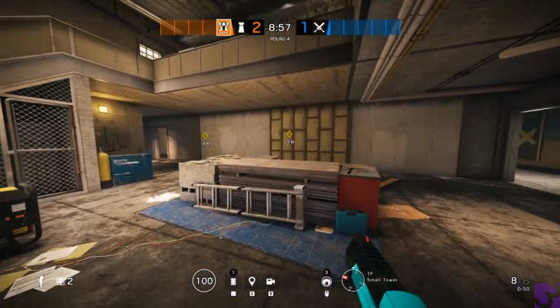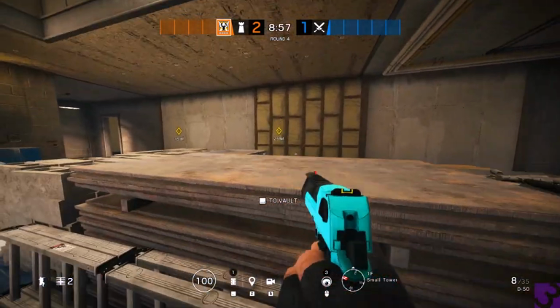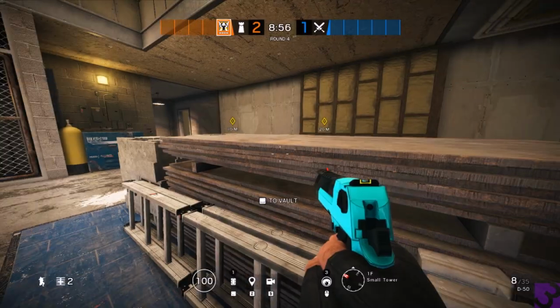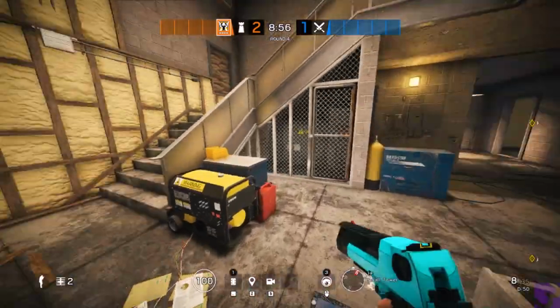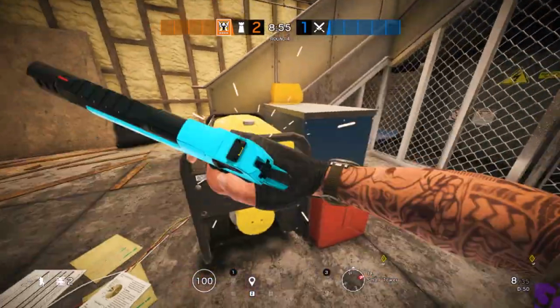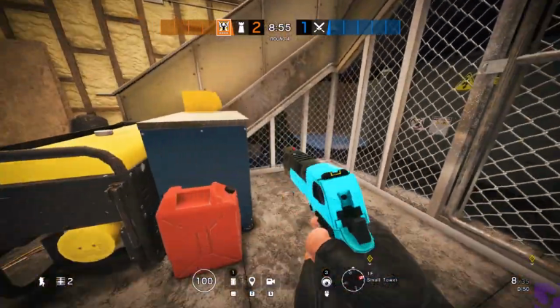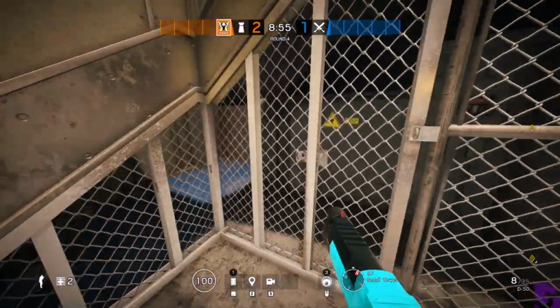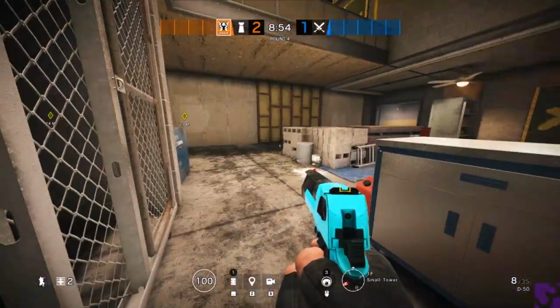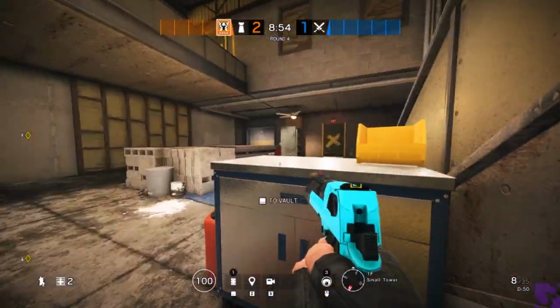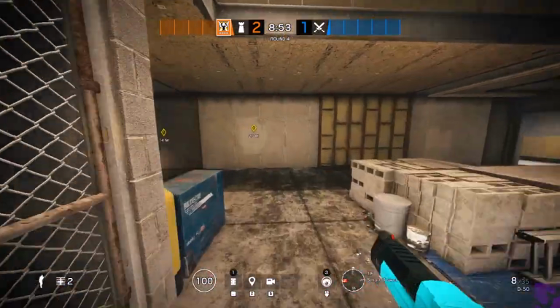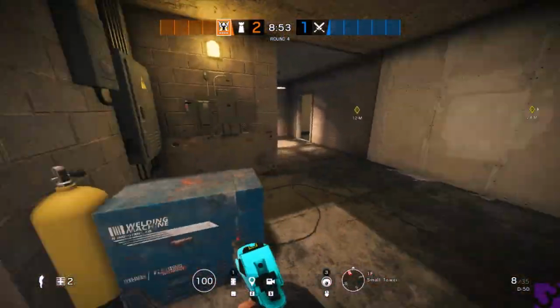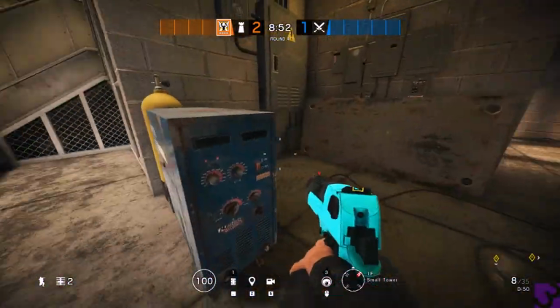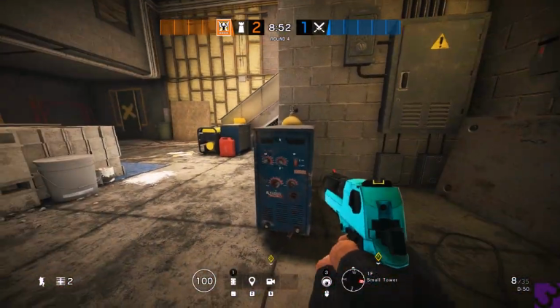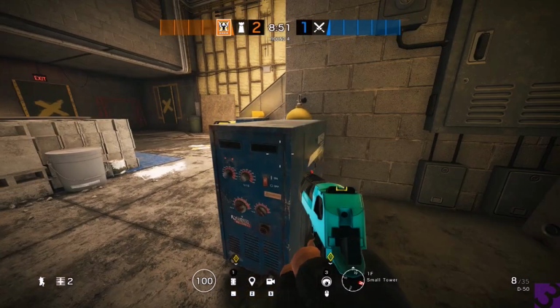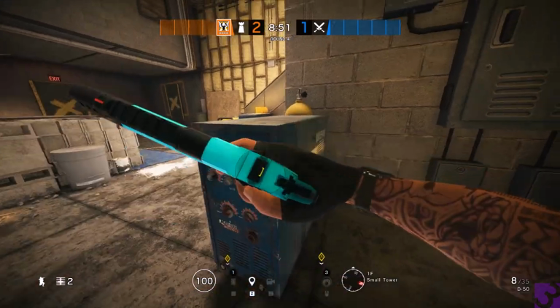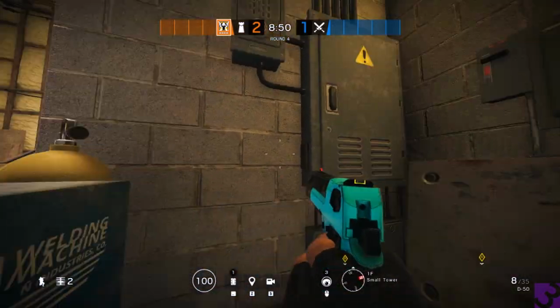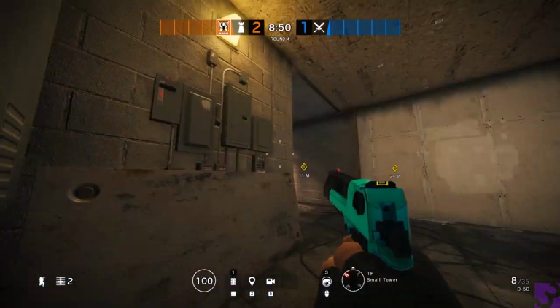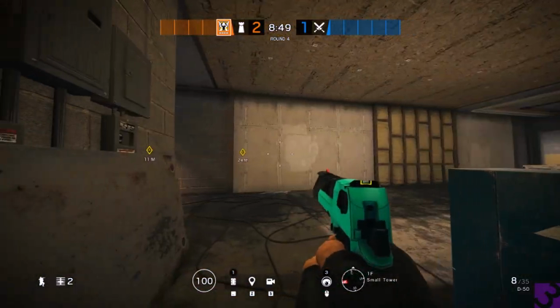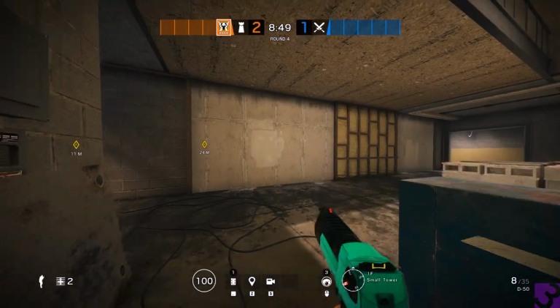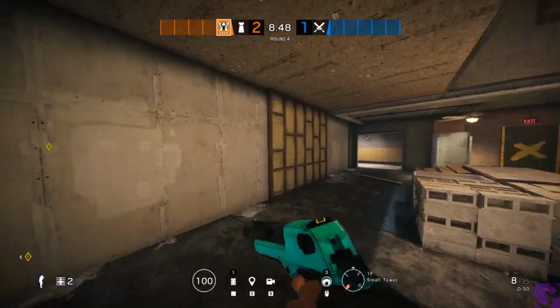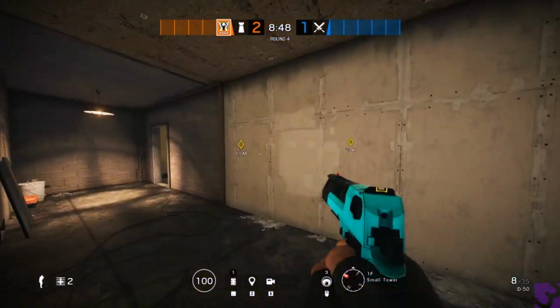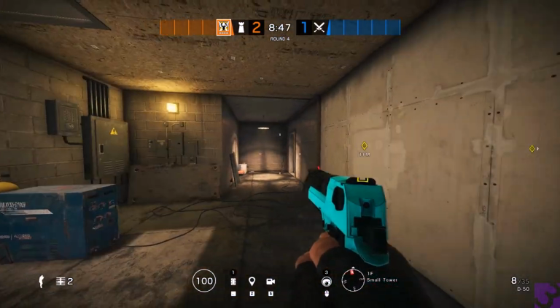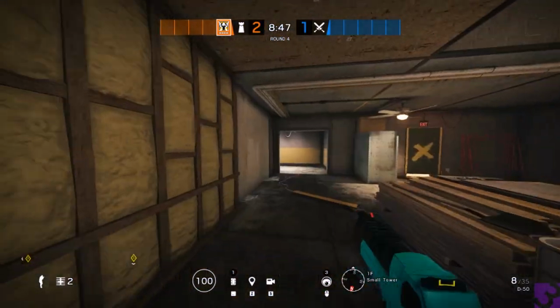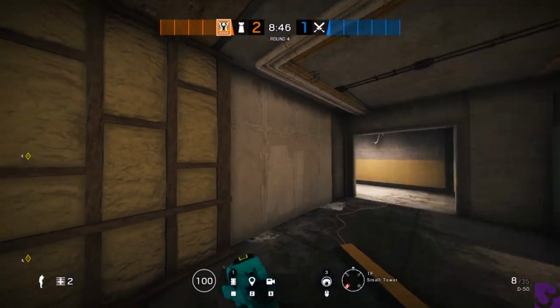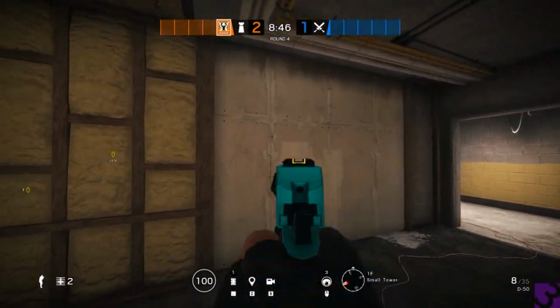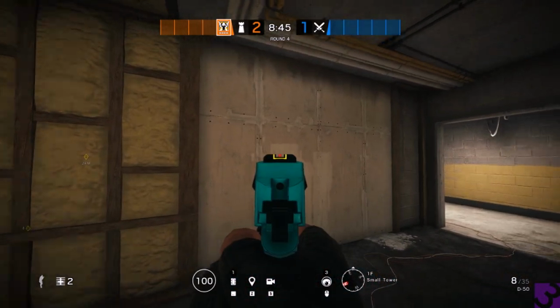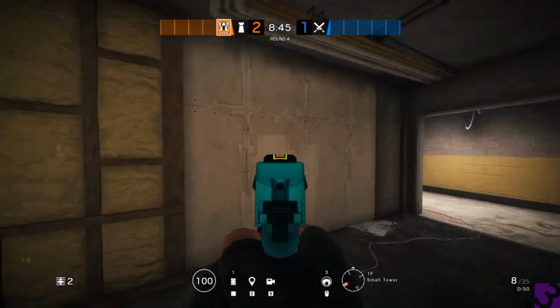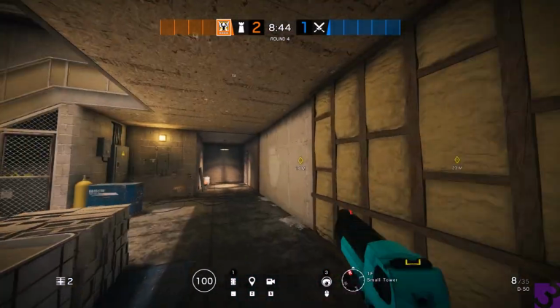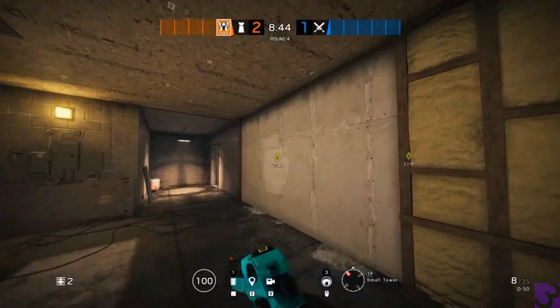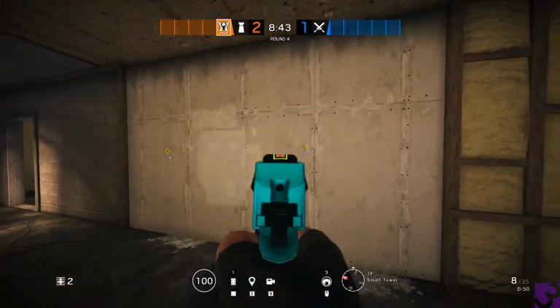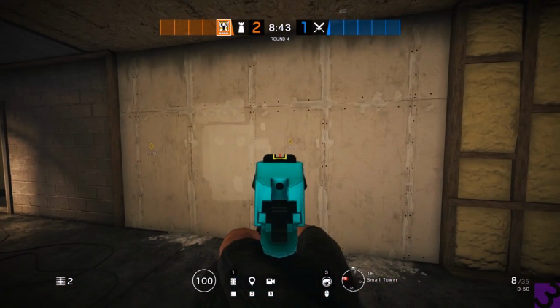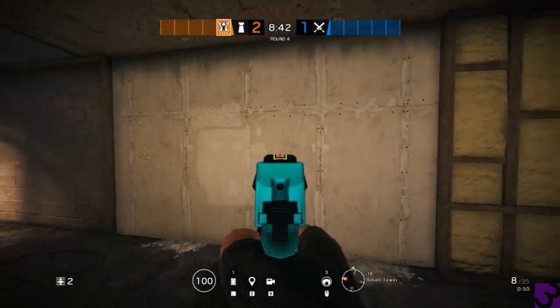We have small tower center, small tower generator. If they're sitting in this corner over here, we have small tower welding. If they're sitting in this other corner, then we have showers breach and dining hall breach.